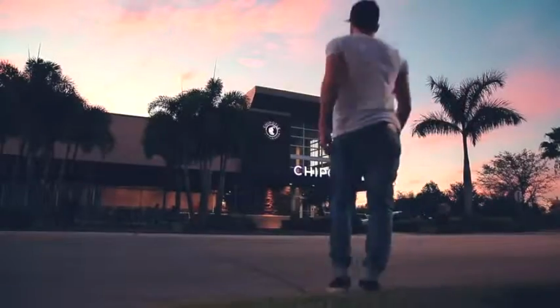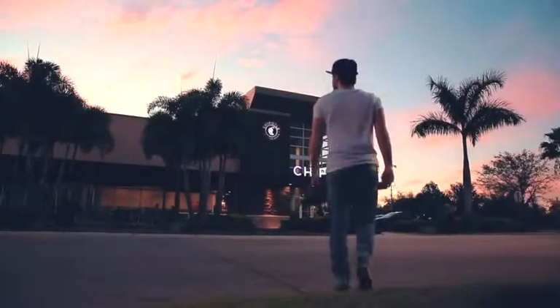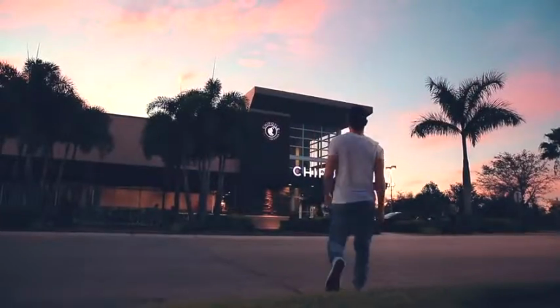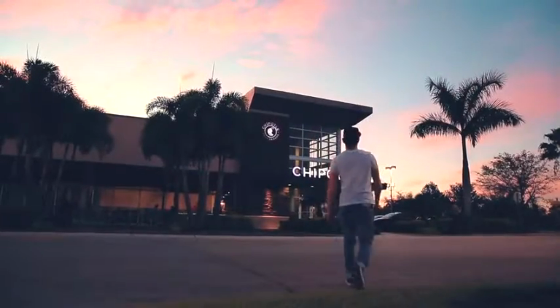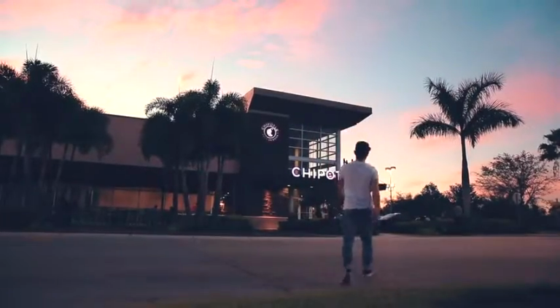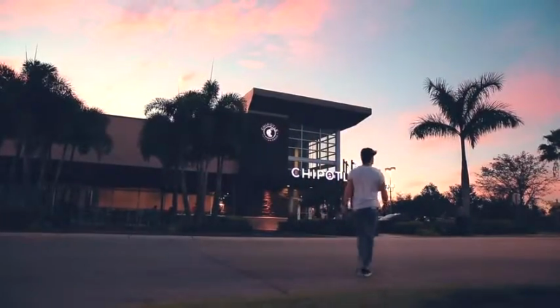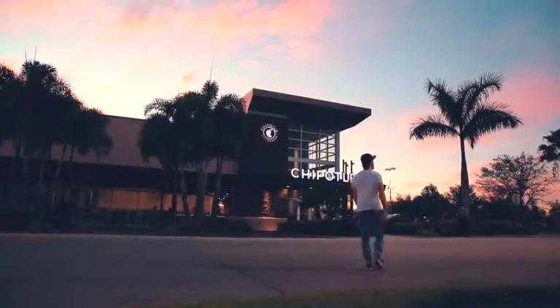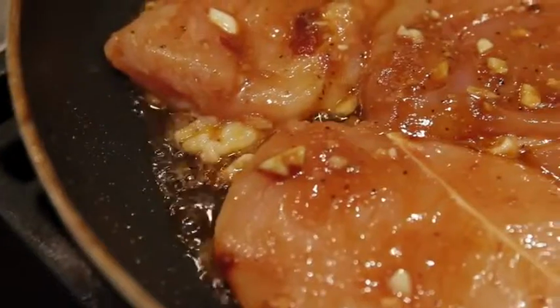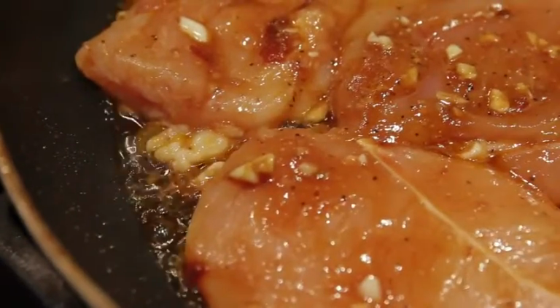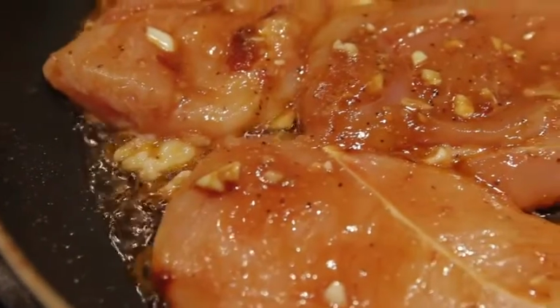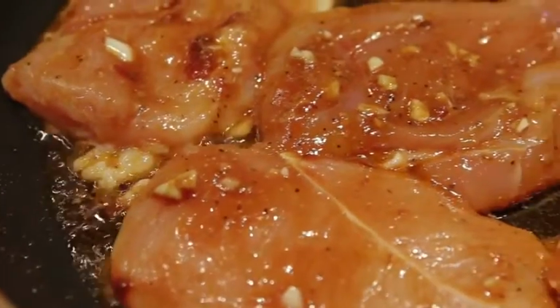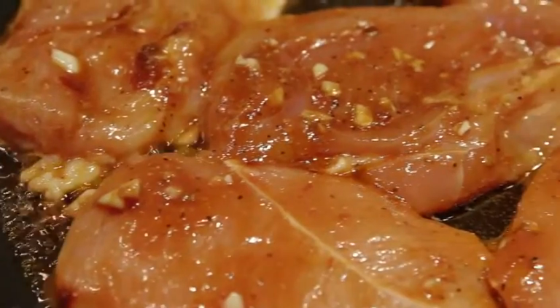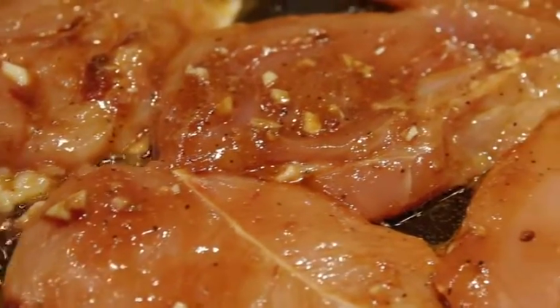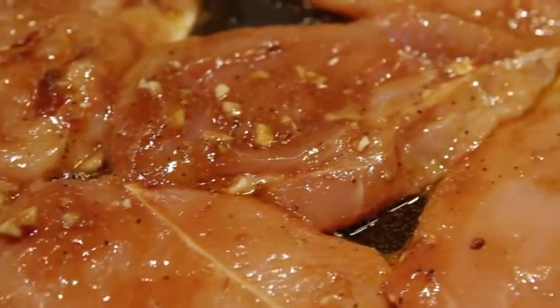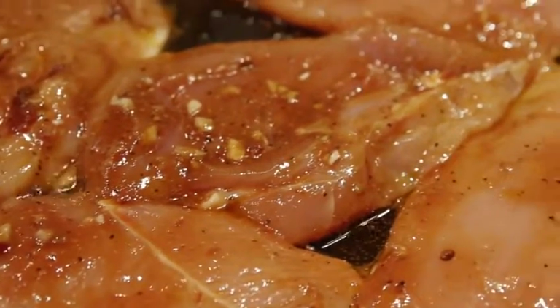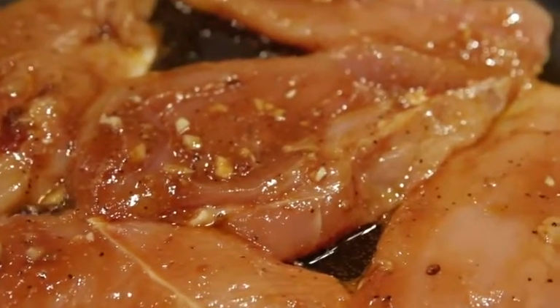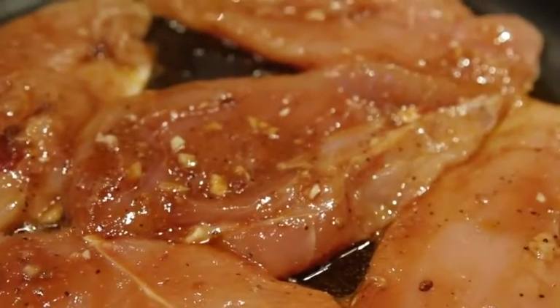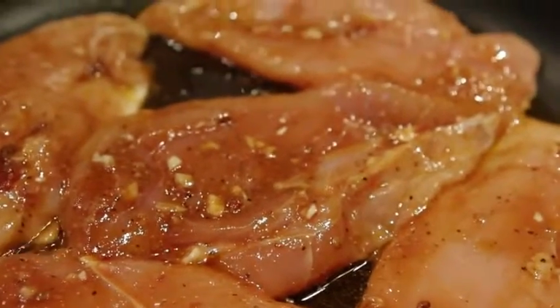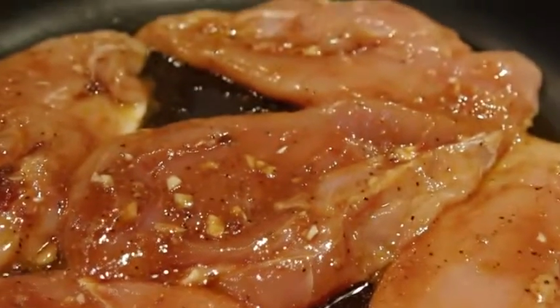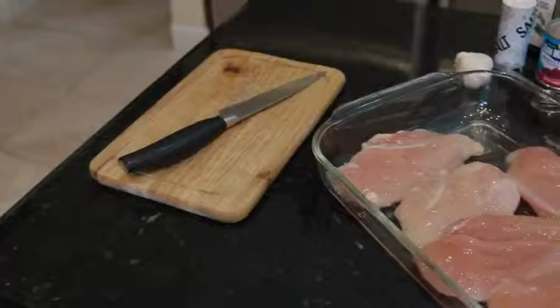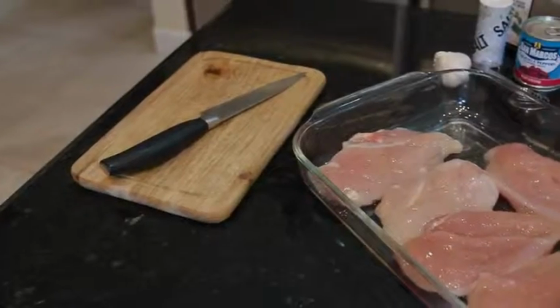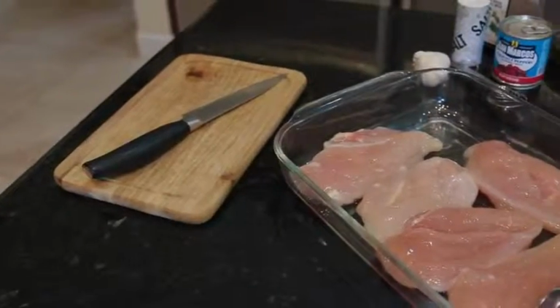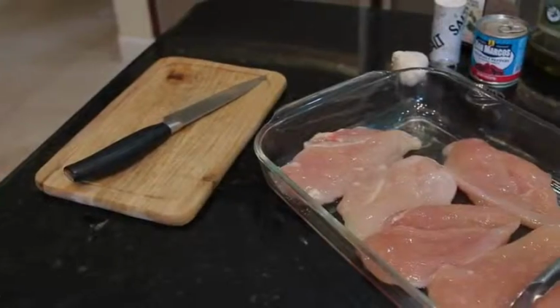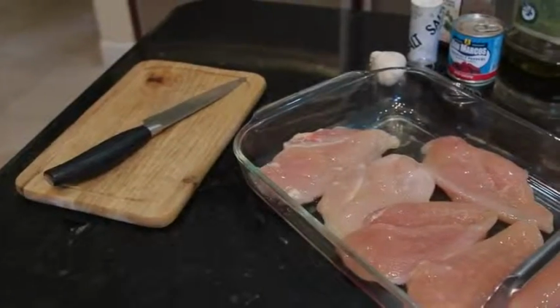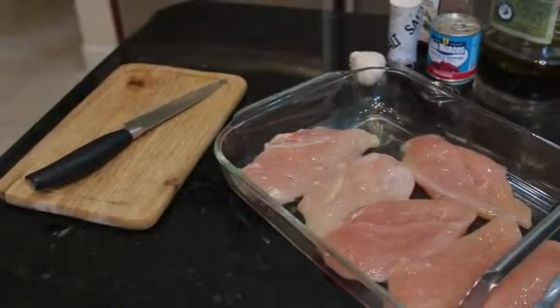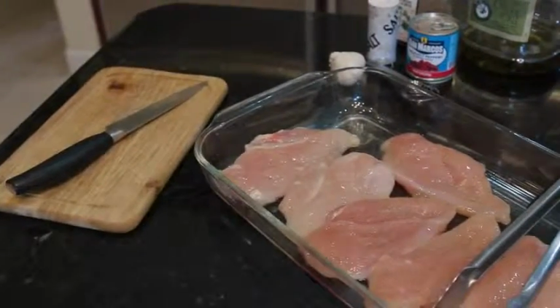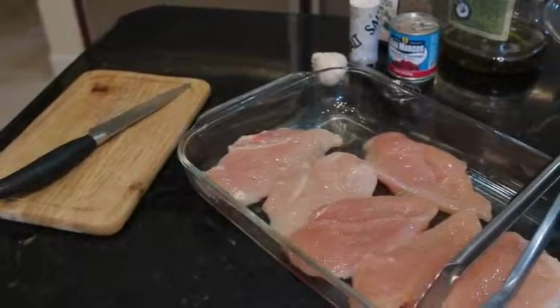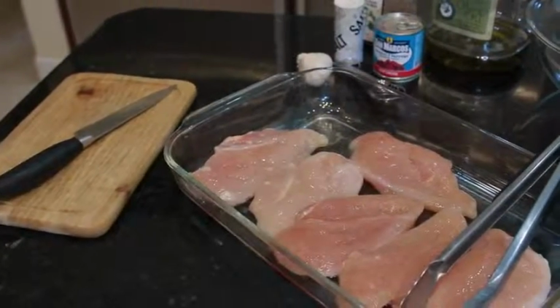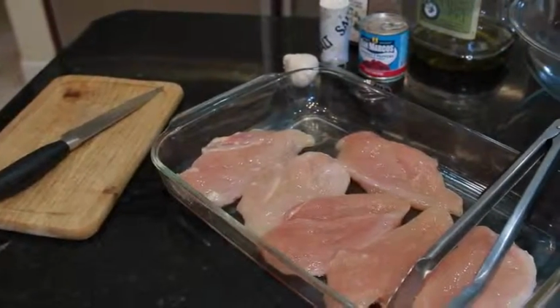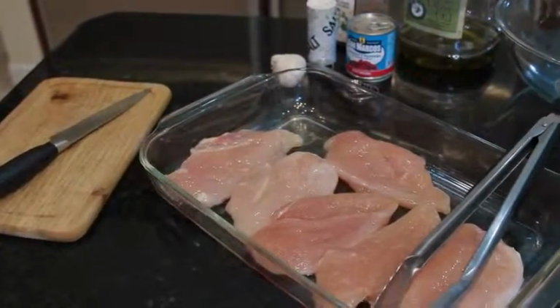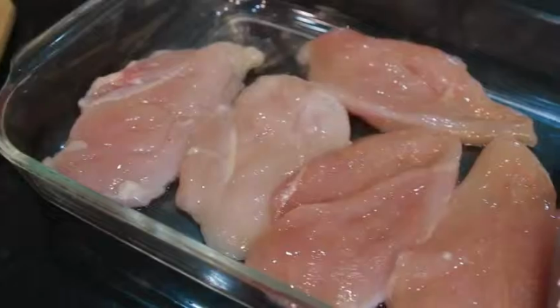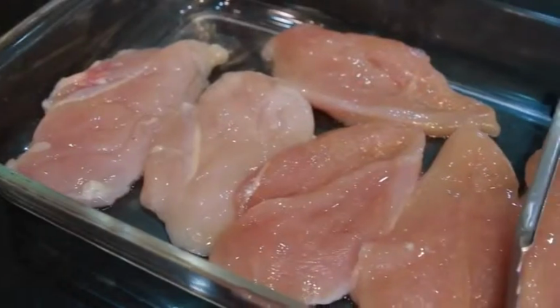What's going on everyone? Christian Da Silva here. Today I'll be showing you how to make the chipotle chicken. This is the same recipe that the Chipotle restaurant that we all know and love uses. So I hope you enjoy.